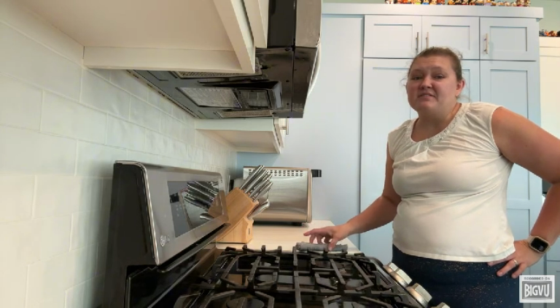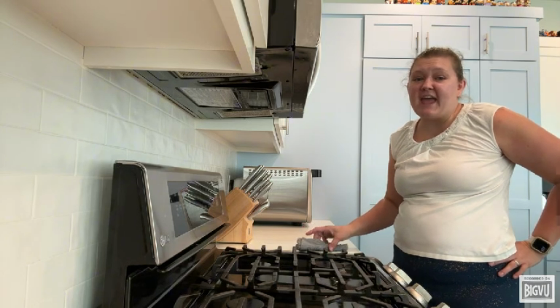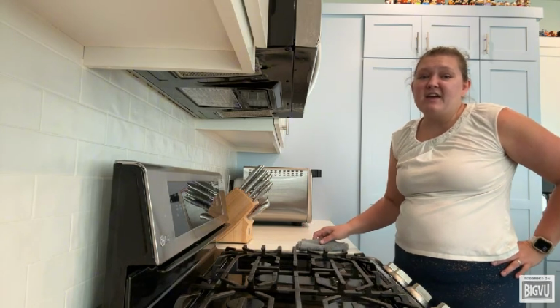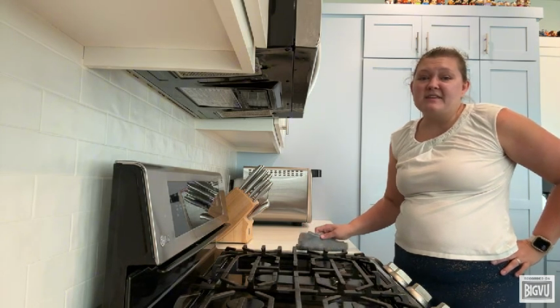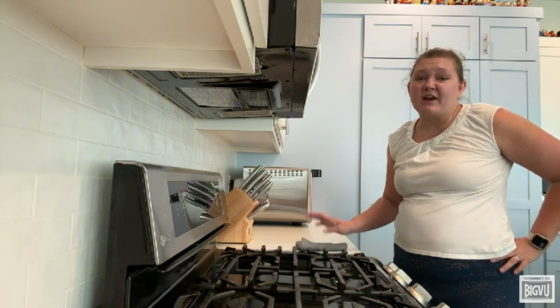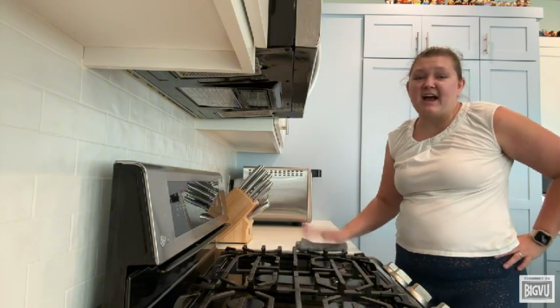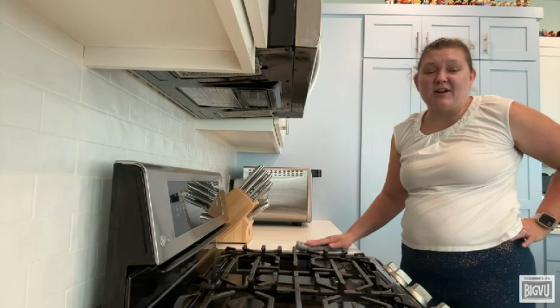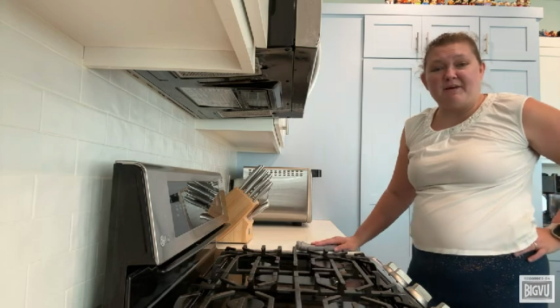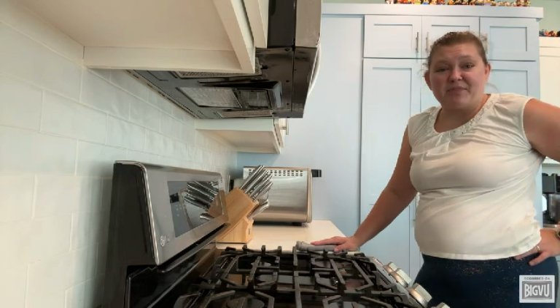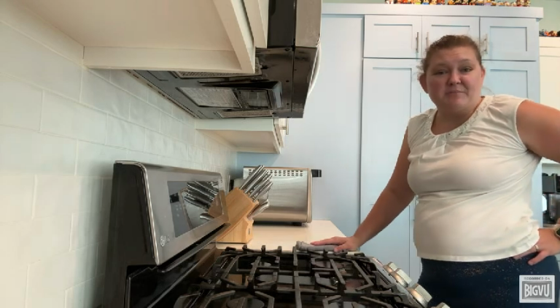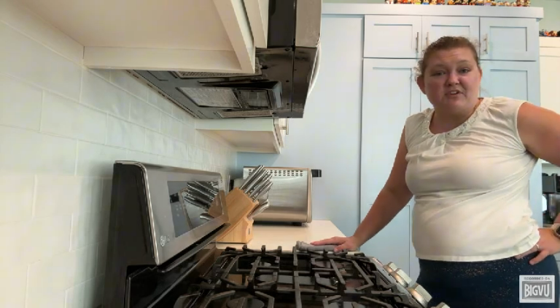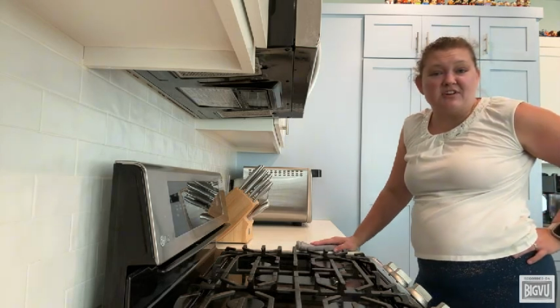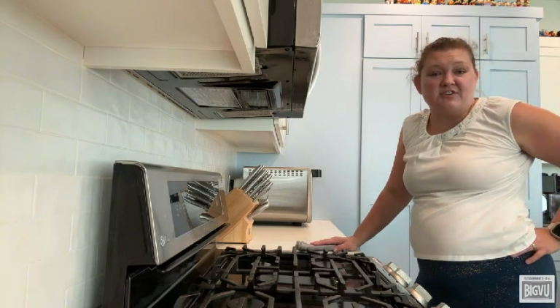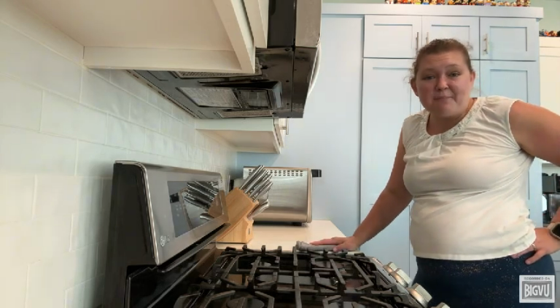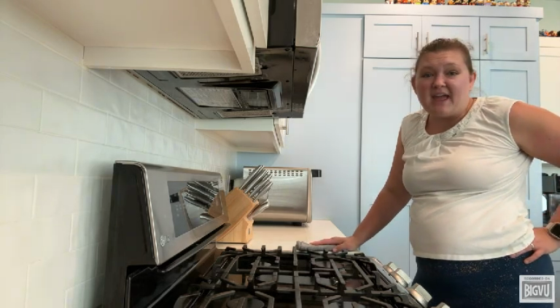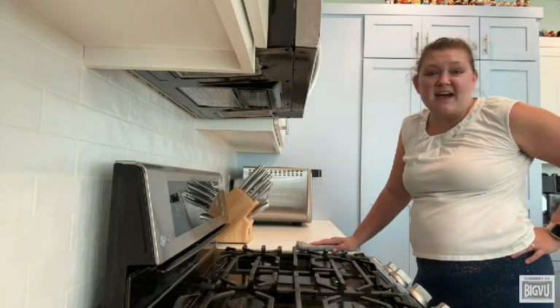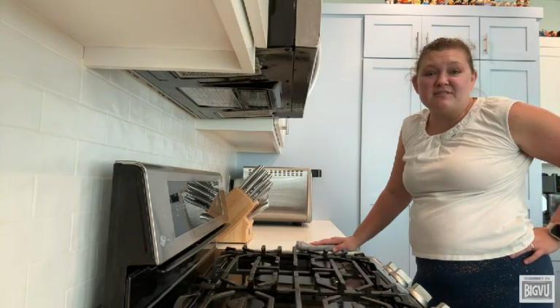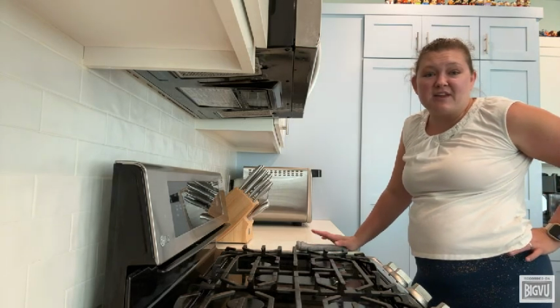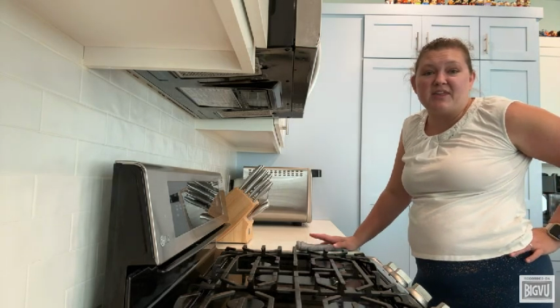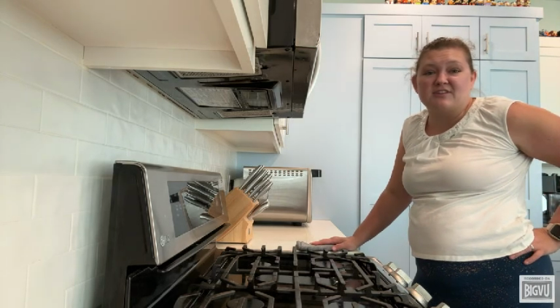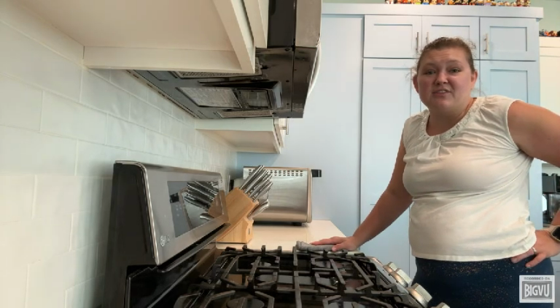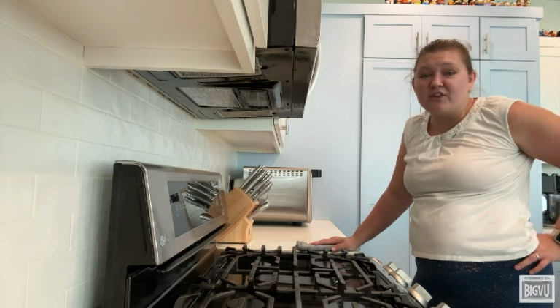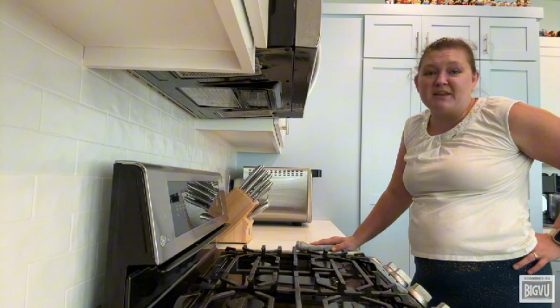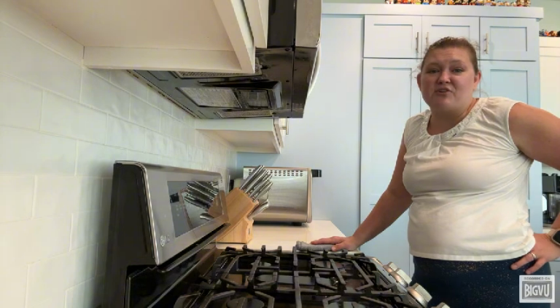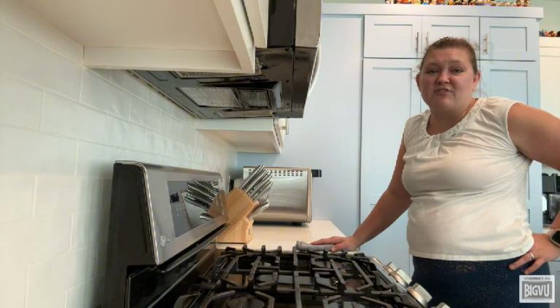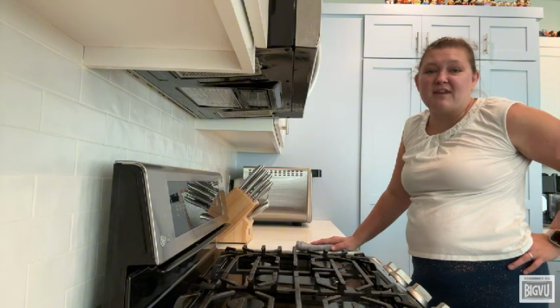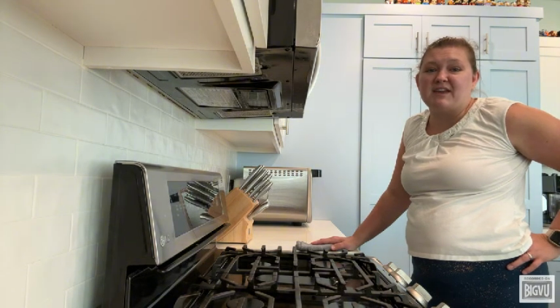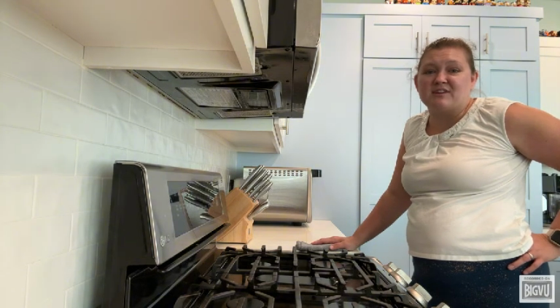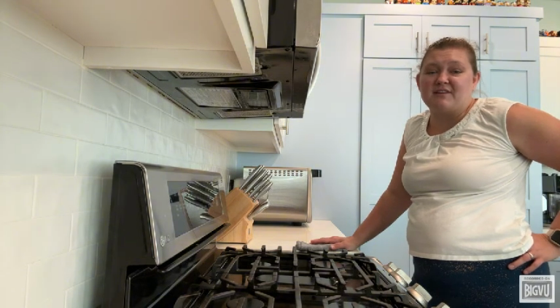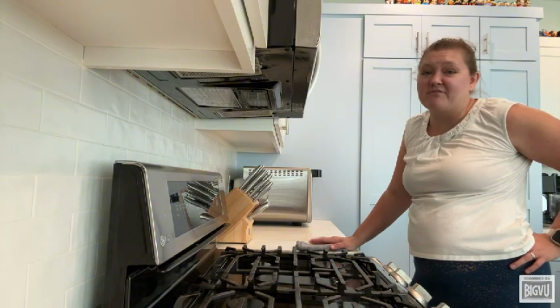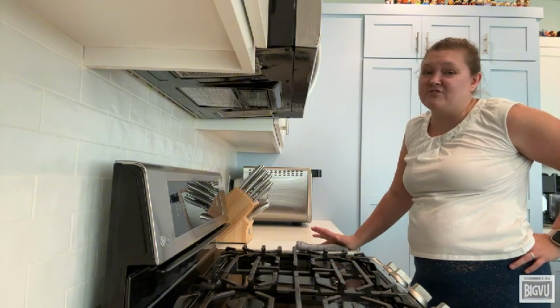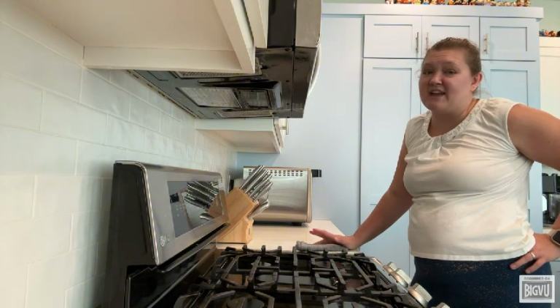Today, we're going to talk a little bit about the crumbs and grease in your kitchen. It's not just about keeping things clean — those little bits of food and grease can be dangerous if left unchecked.